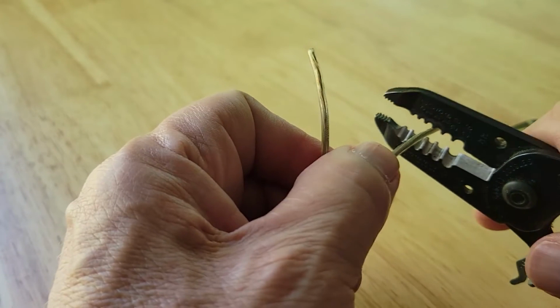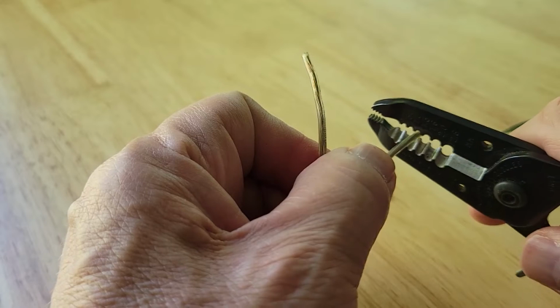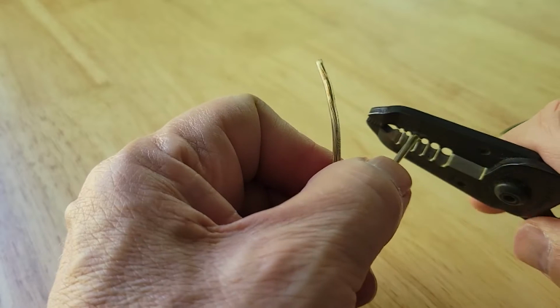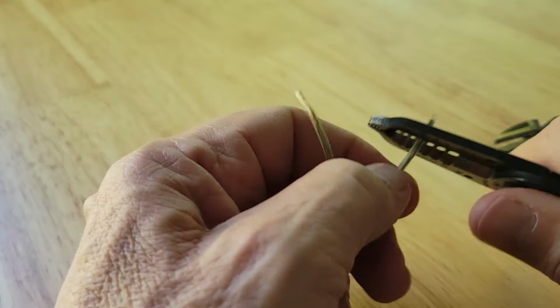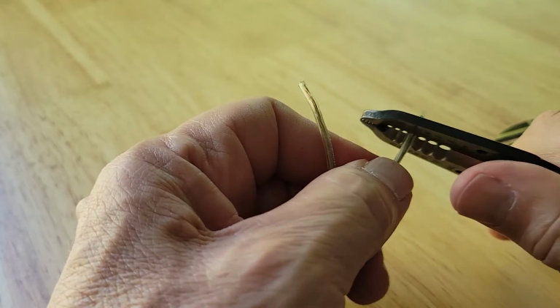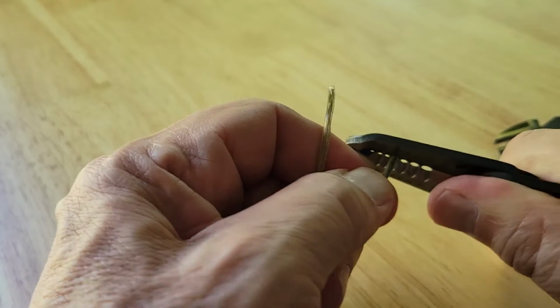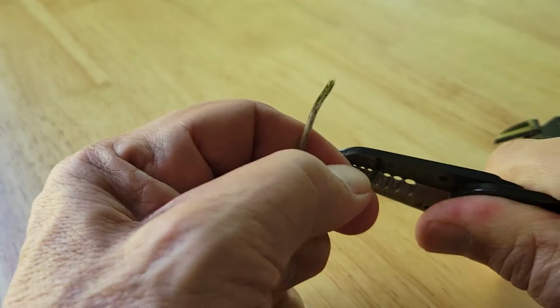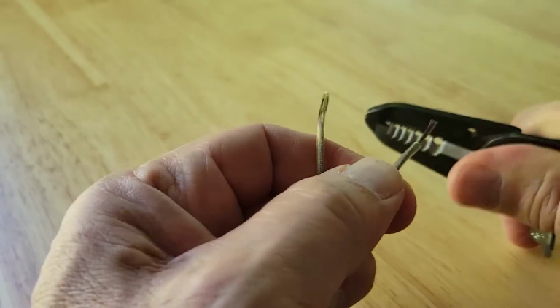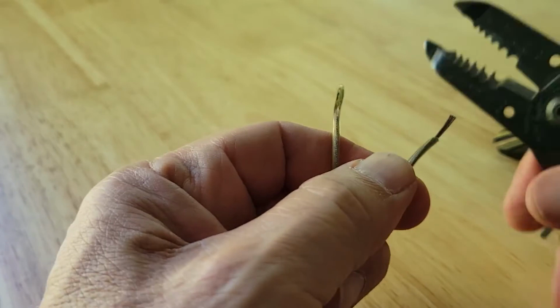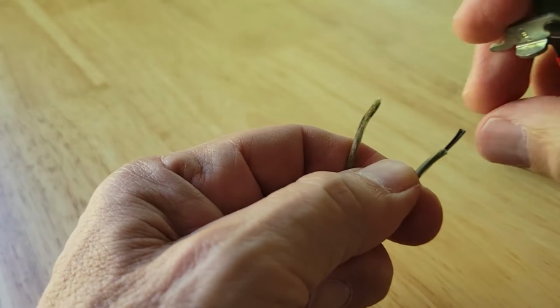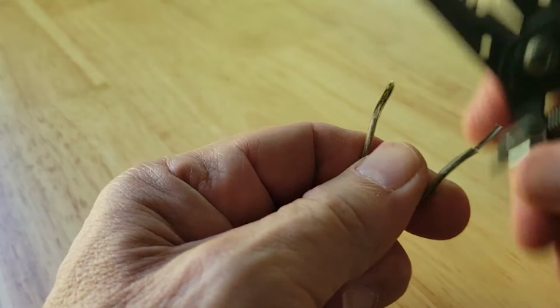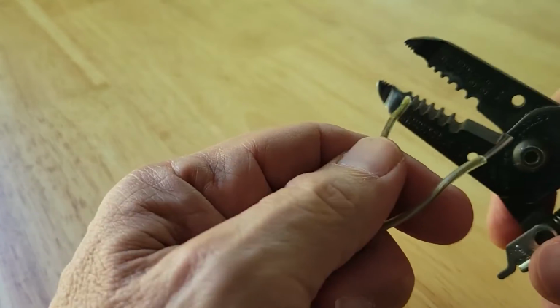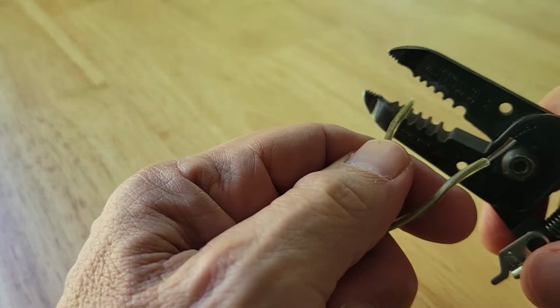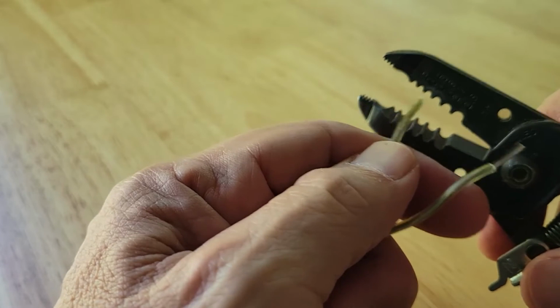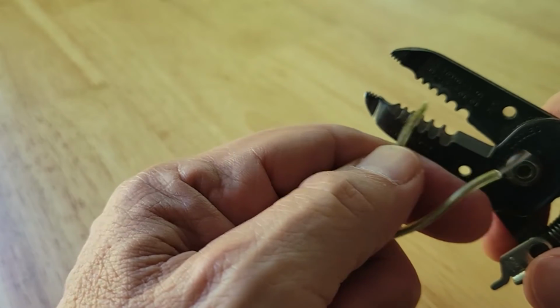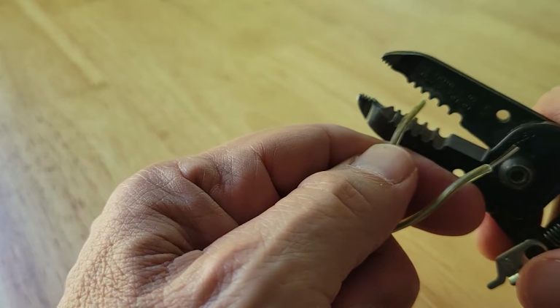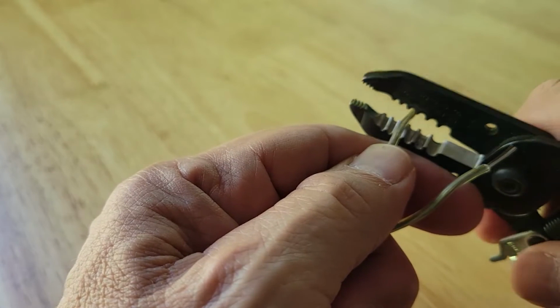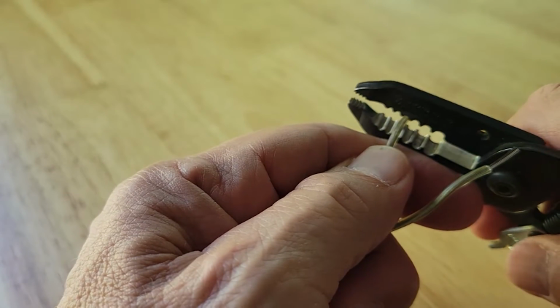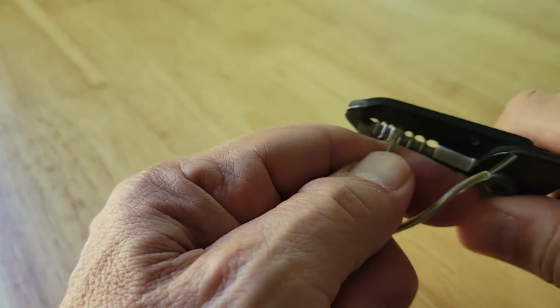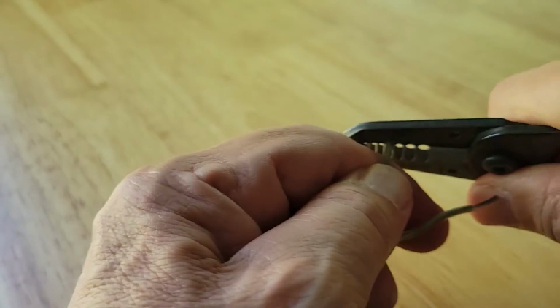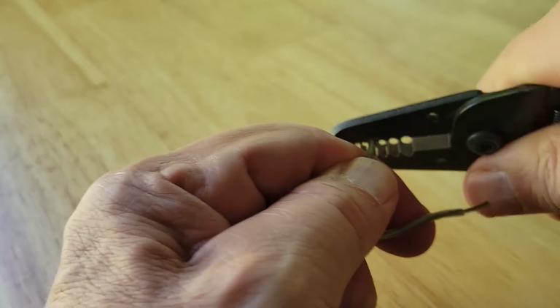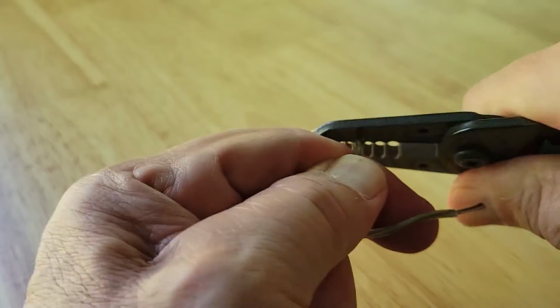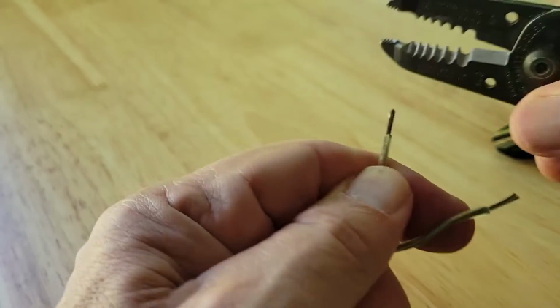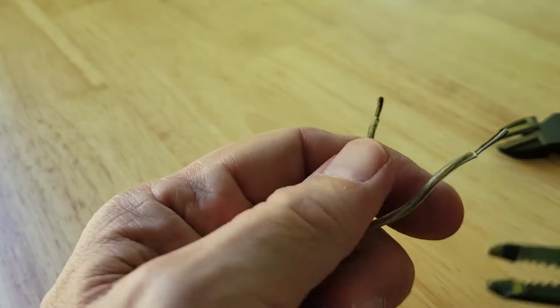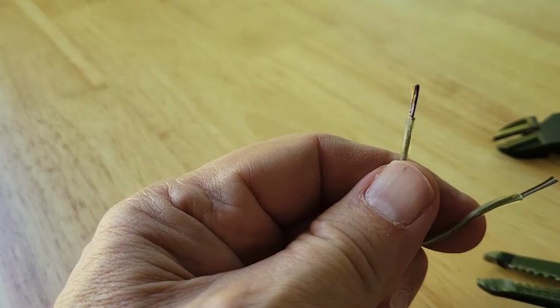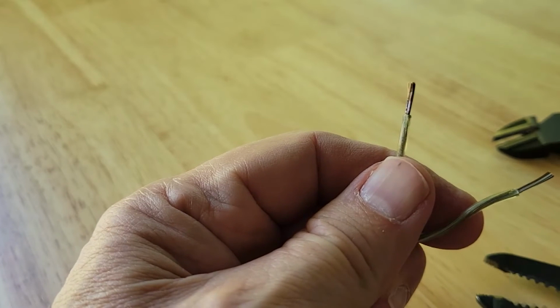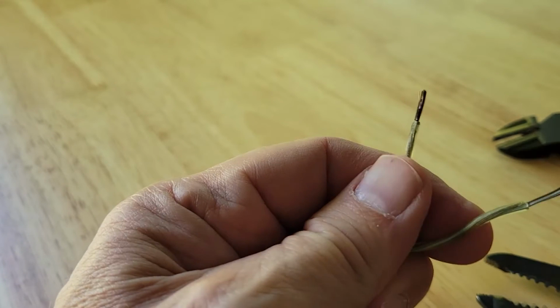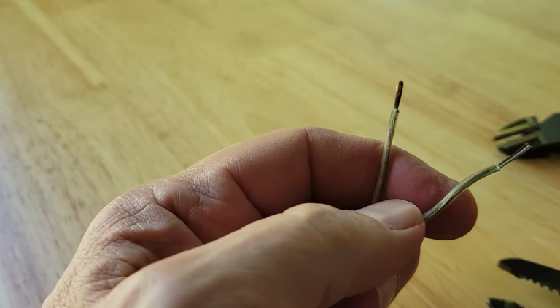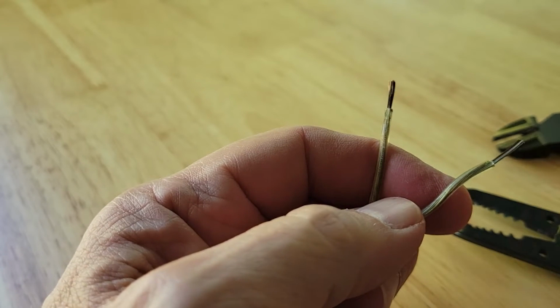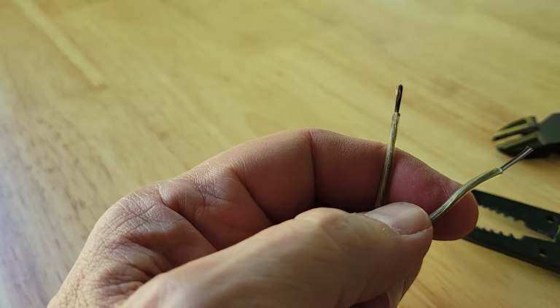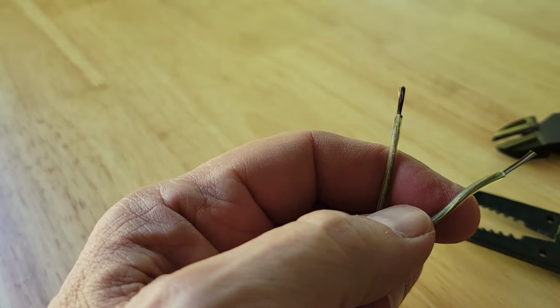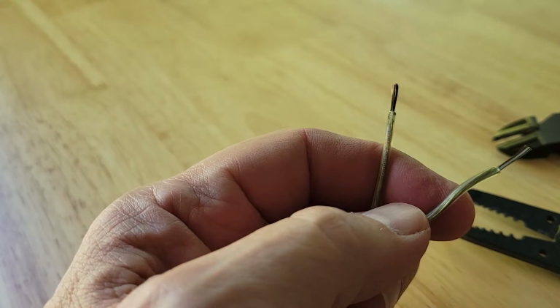All I'm going to do is take off about a quarter of an inch of insulation. I'm not going to twist the exposed strands — I'm just going to expose the wire.